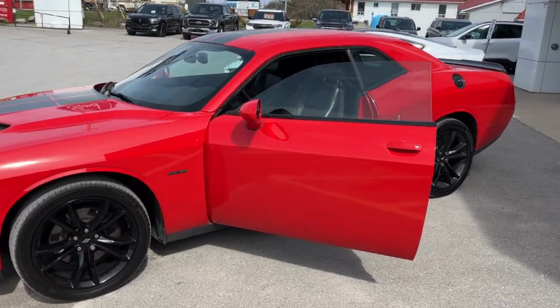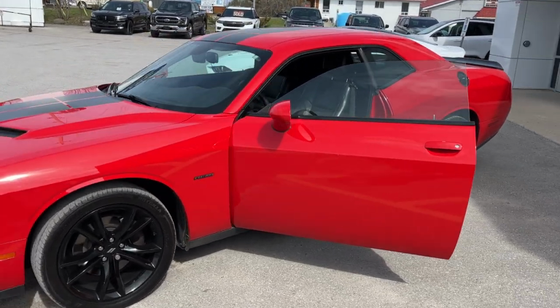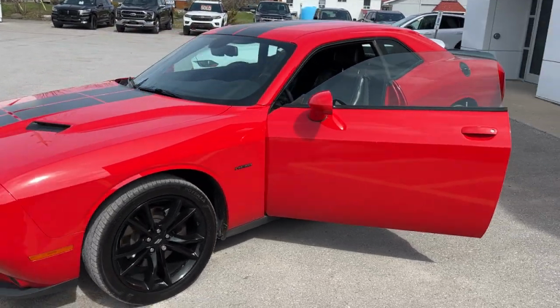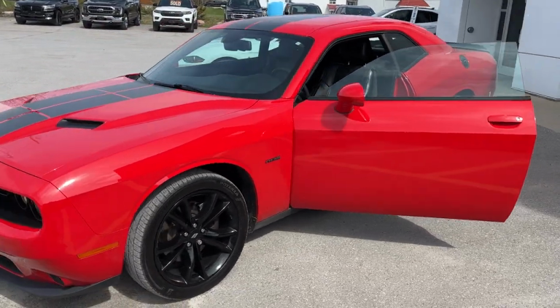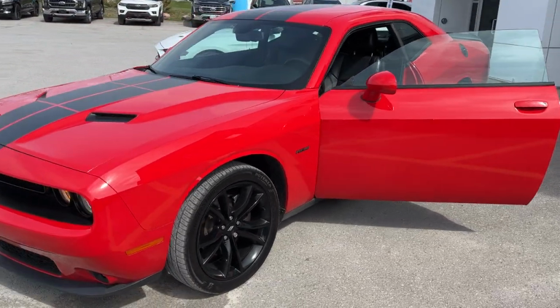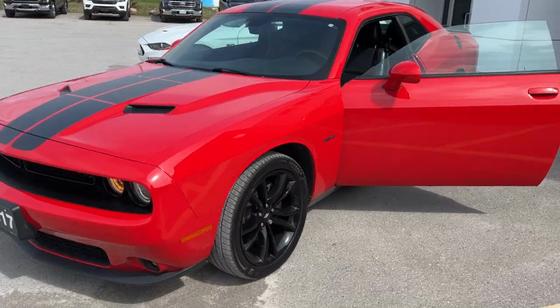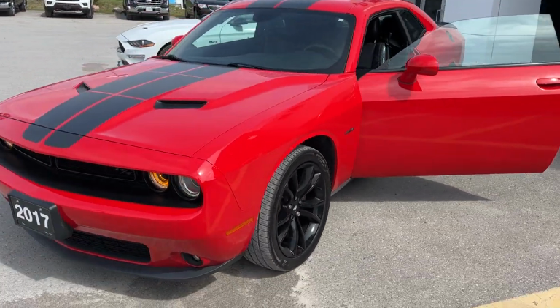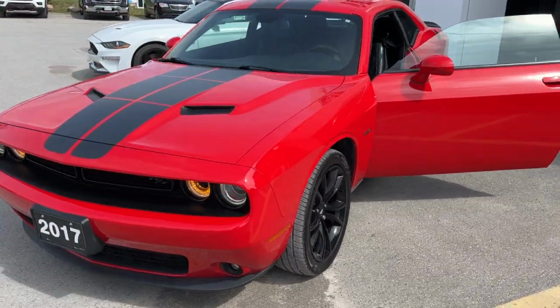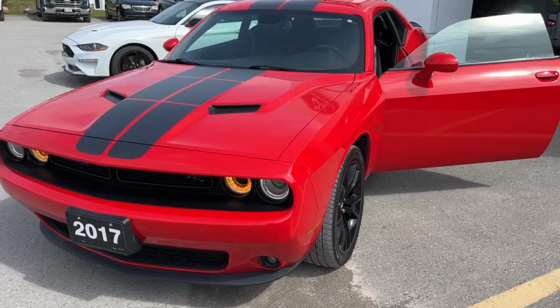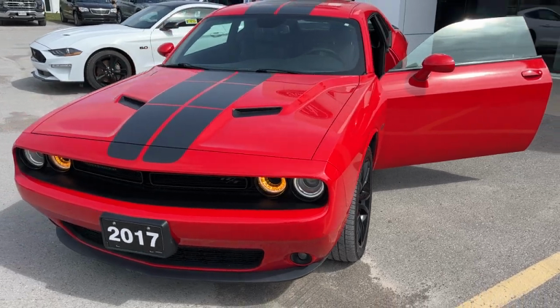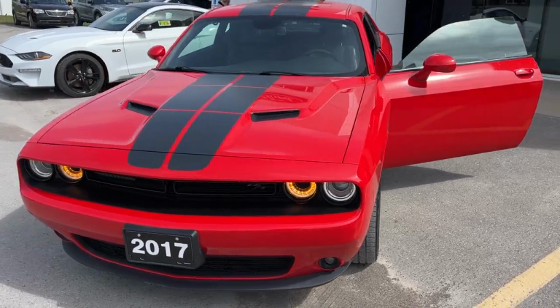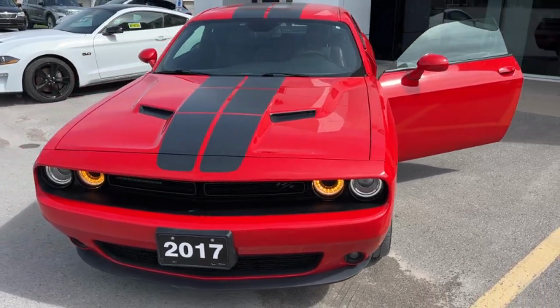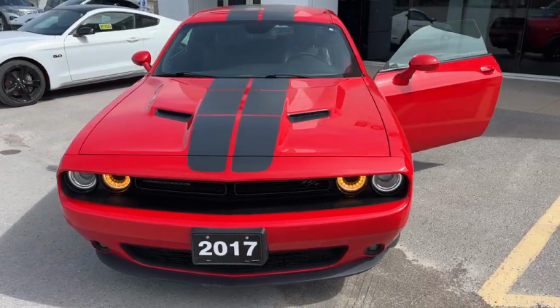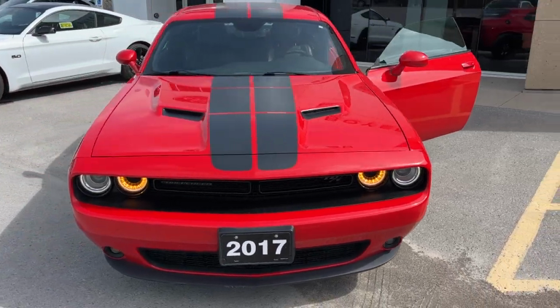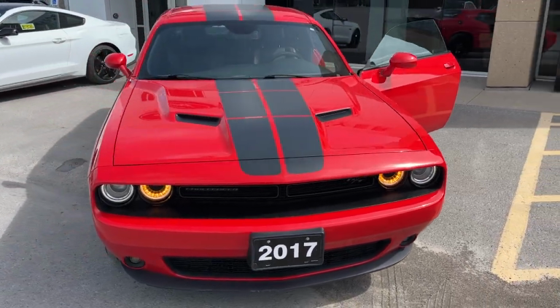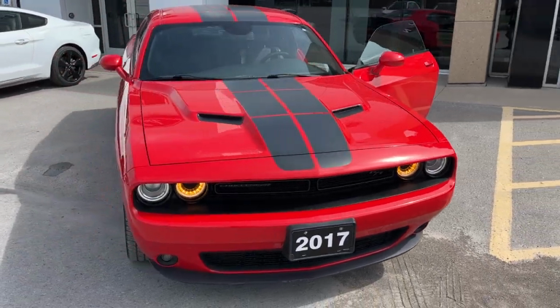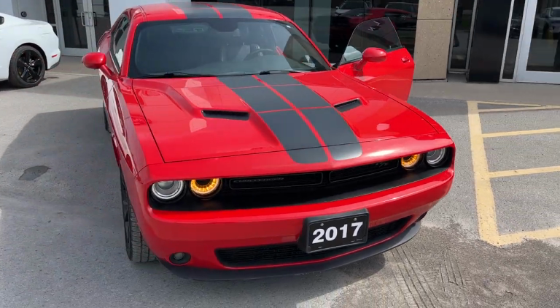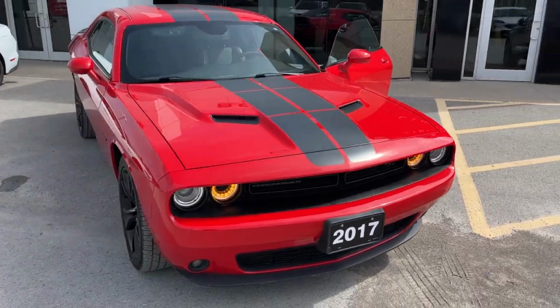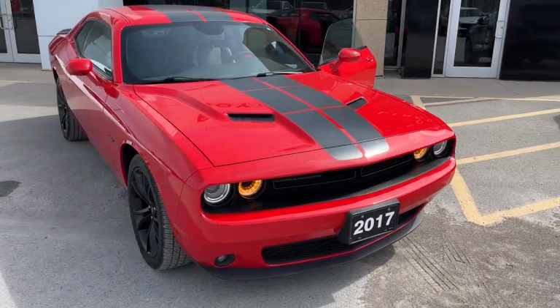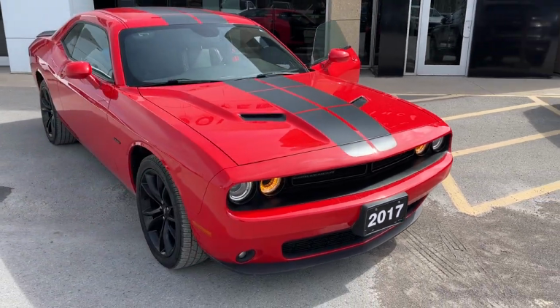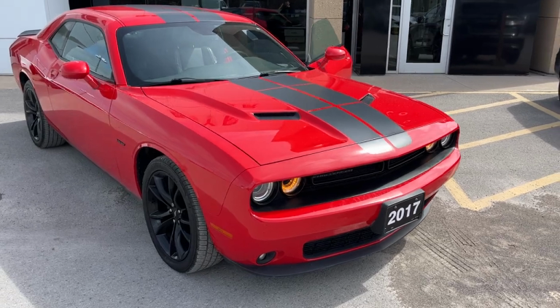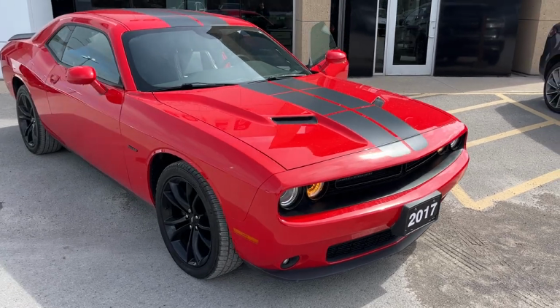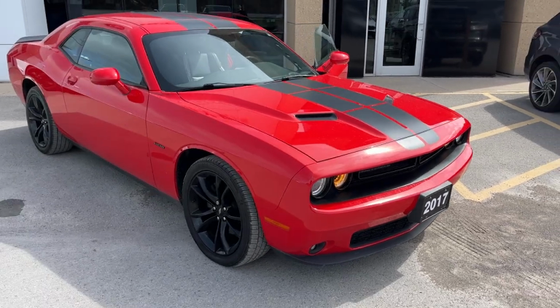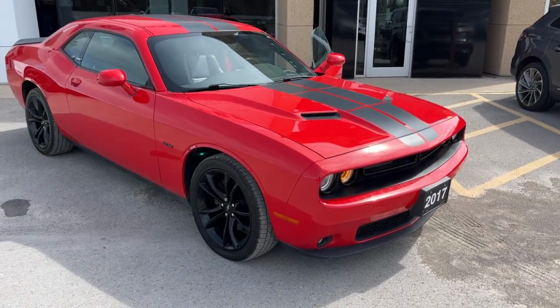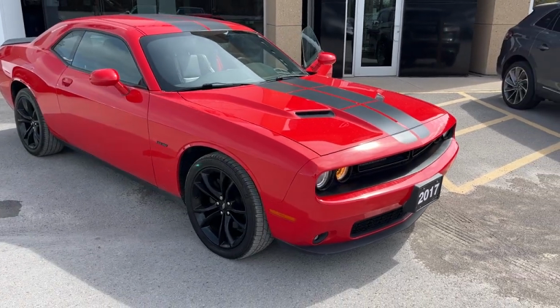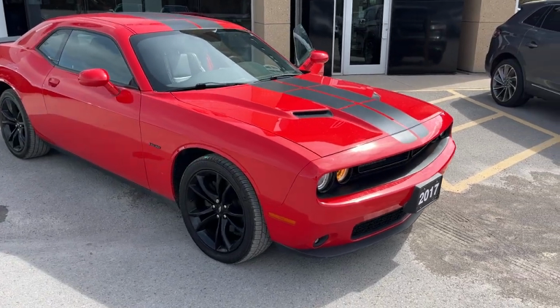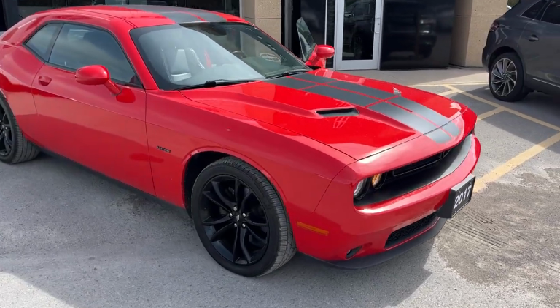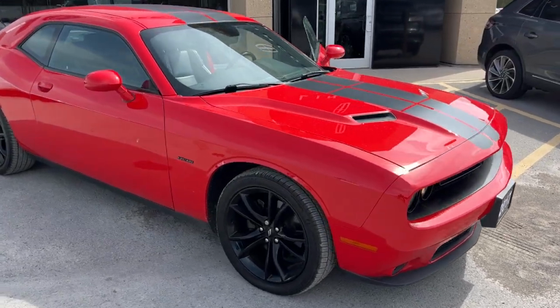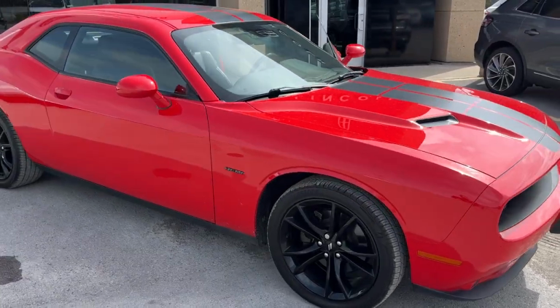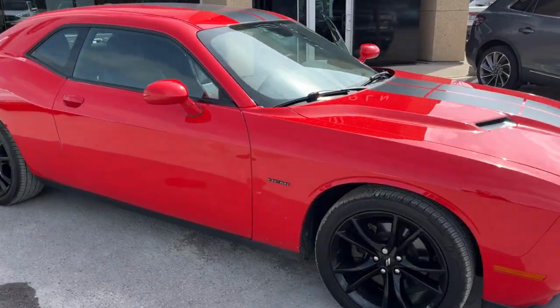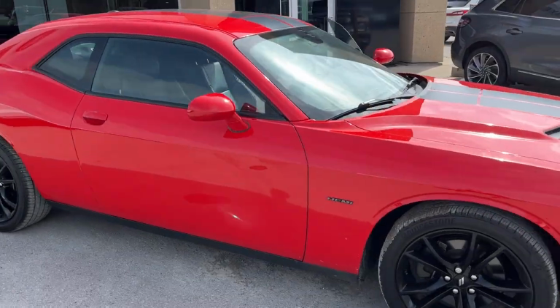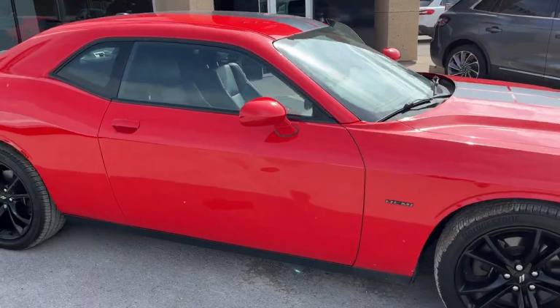2017 Dodge Challenger with the Hemi engine — that's the 5.7 liter V8. Absolutely awesome looking vehicle with the racing stripes down the middle. Really sharp red color on this vehicle.